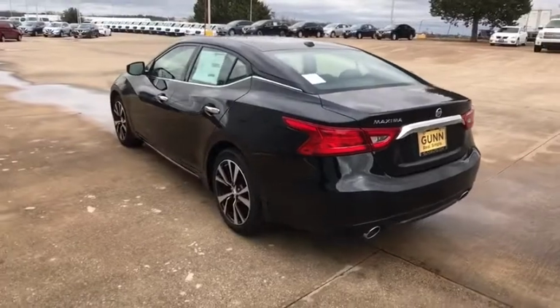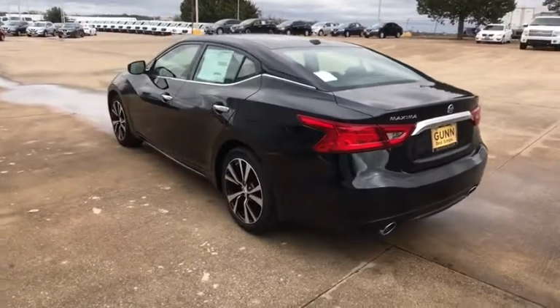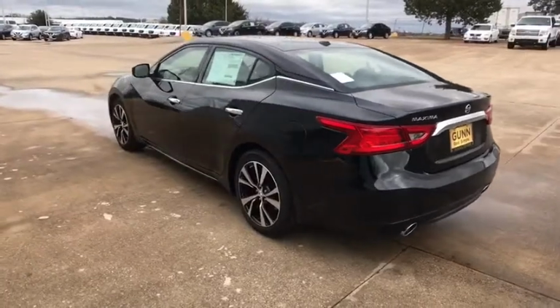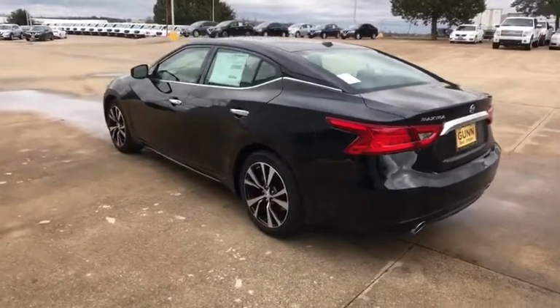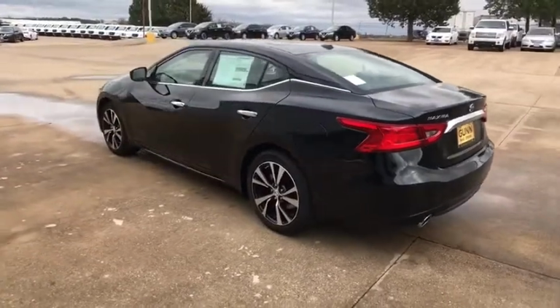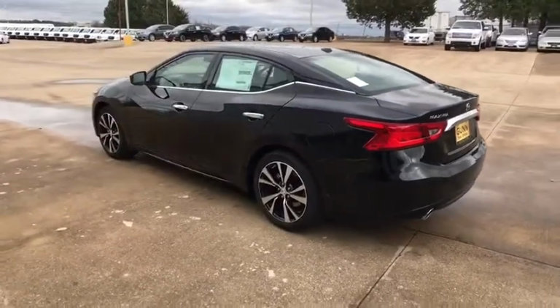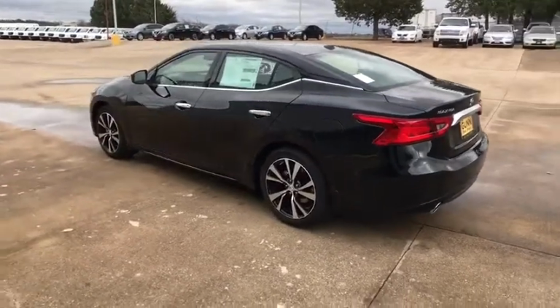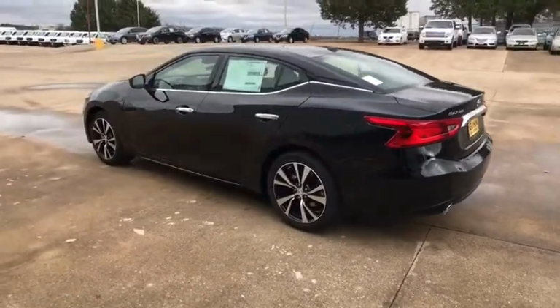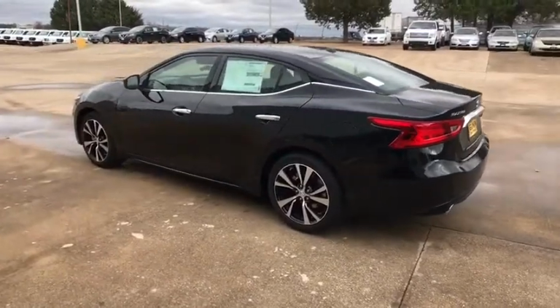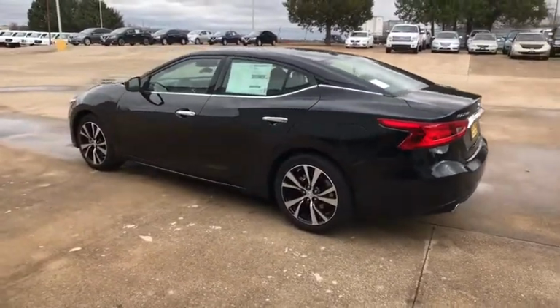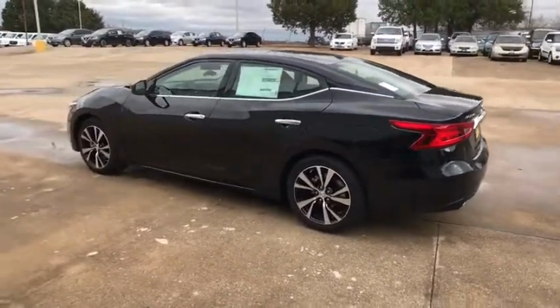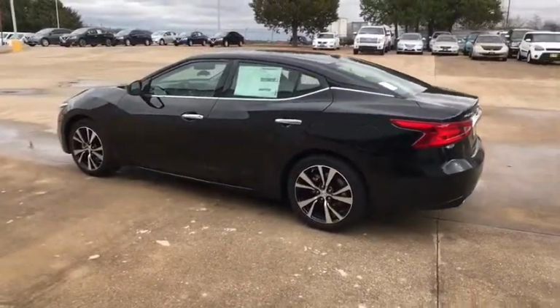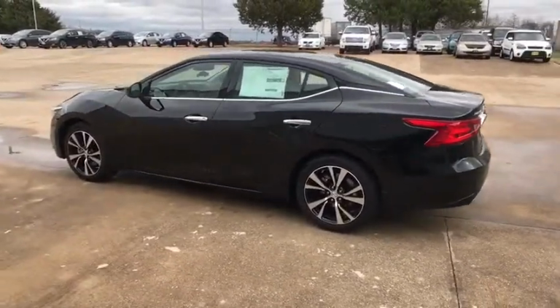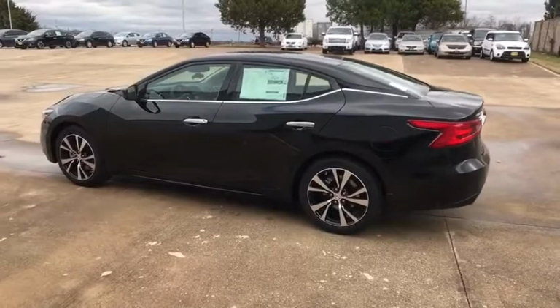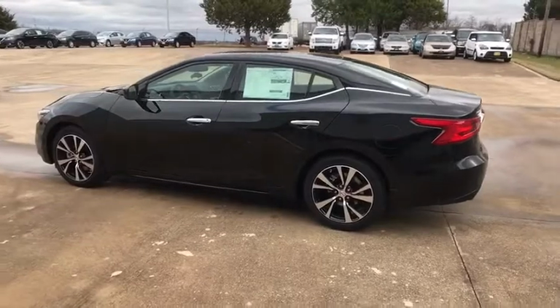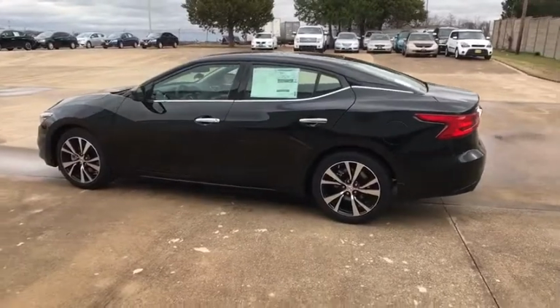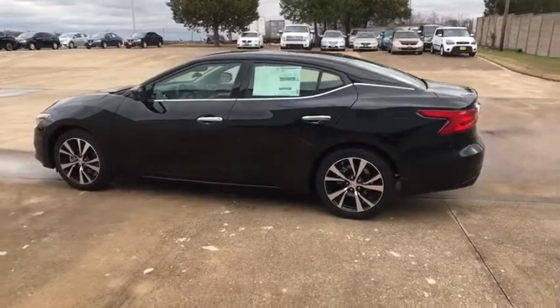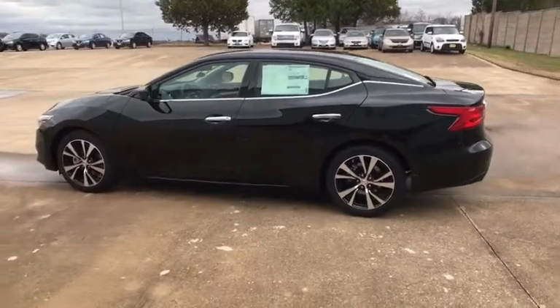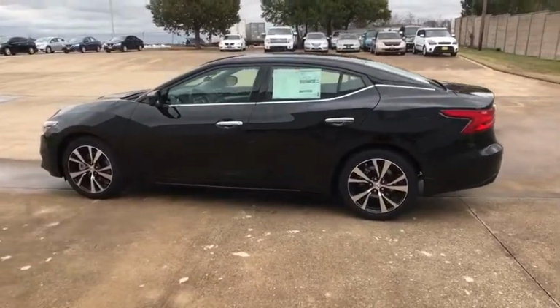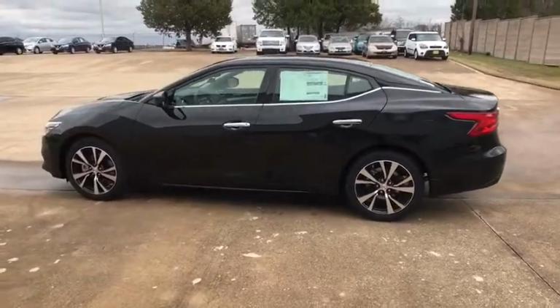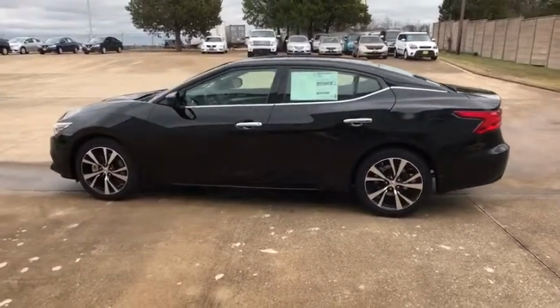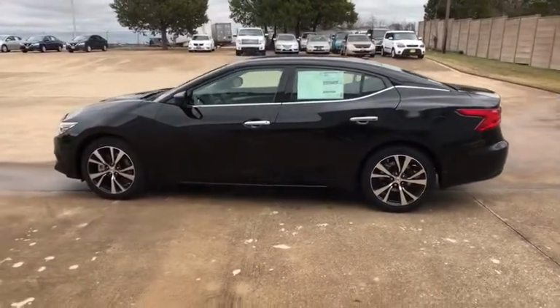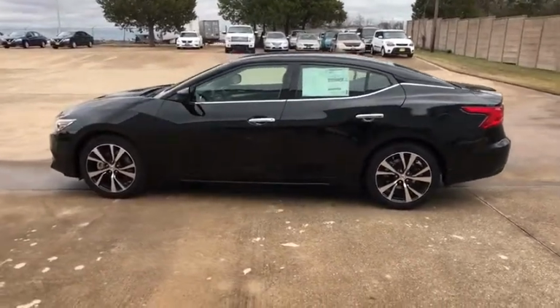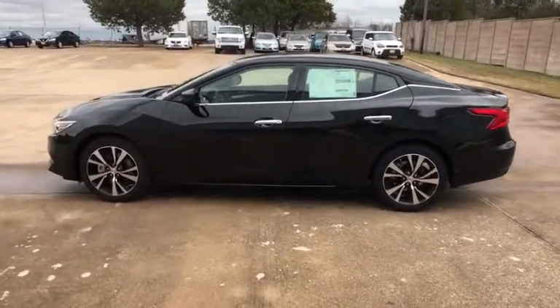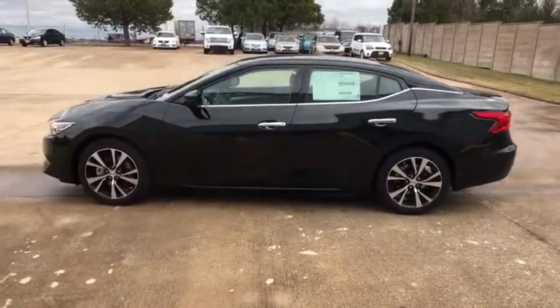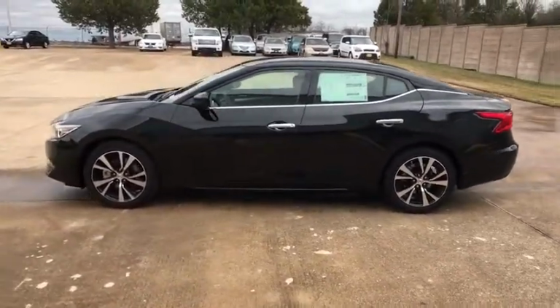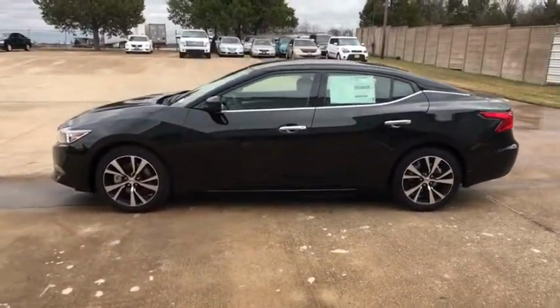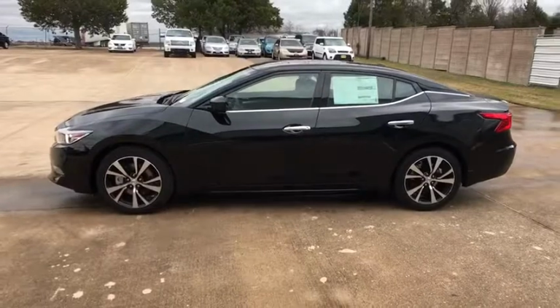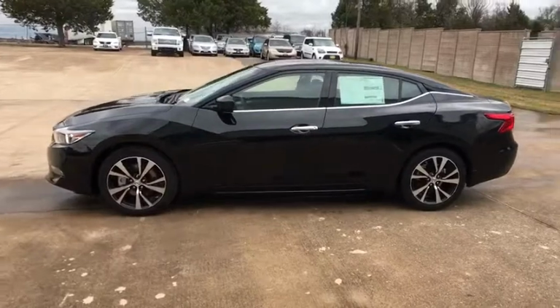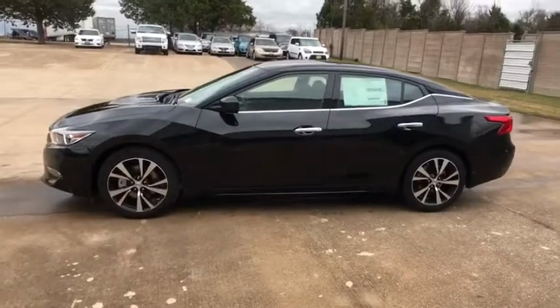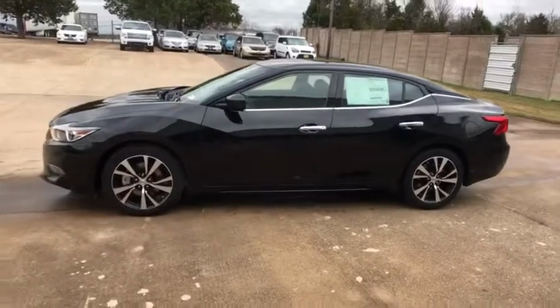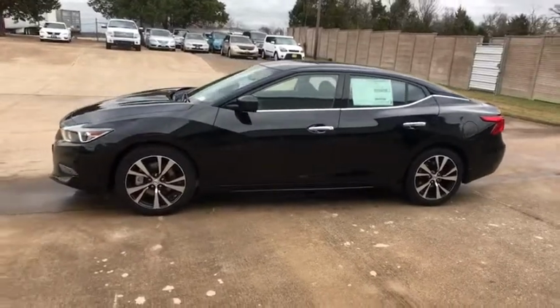Bluetooth, leather-wrapped steering wheel, power steering, adjustable steering wheel, keyless start, auto-dimming rear view mirror, aluminum wheels, cruise control, four-wheel disc brakes, AM-FM stereo radio.